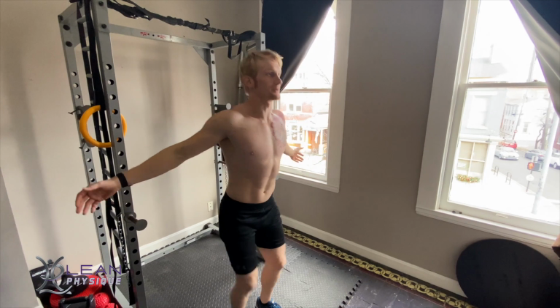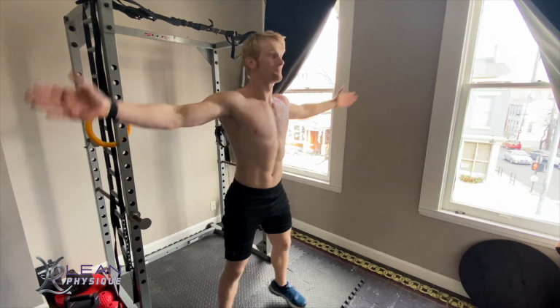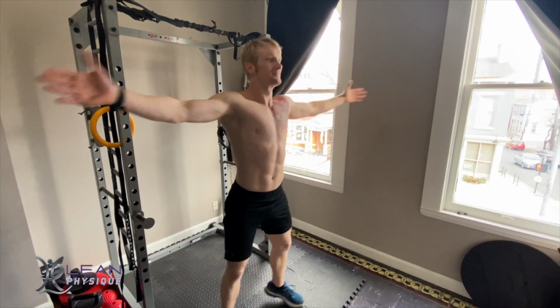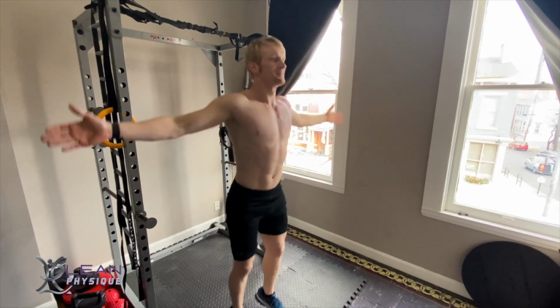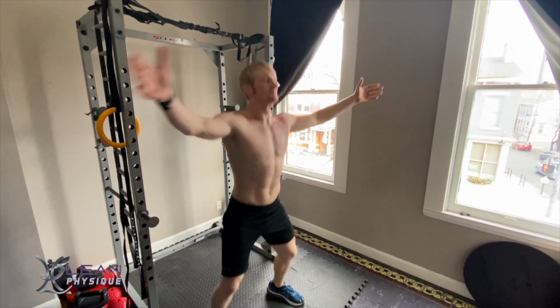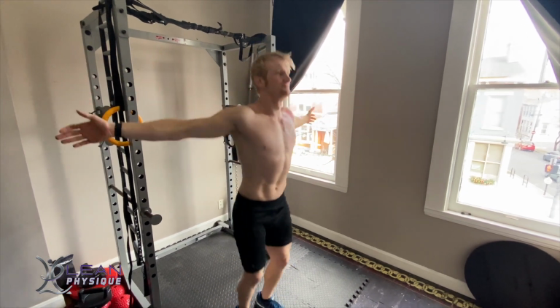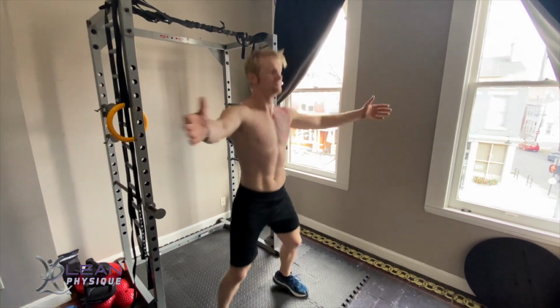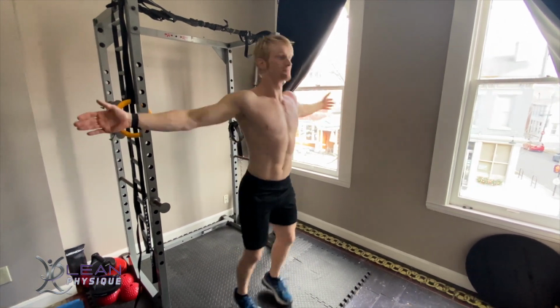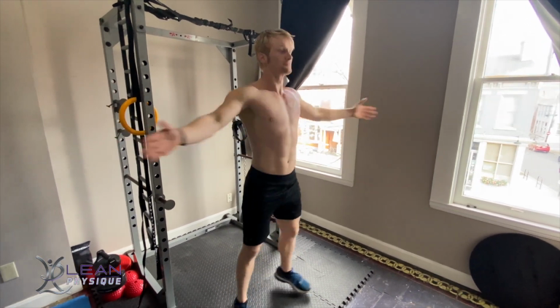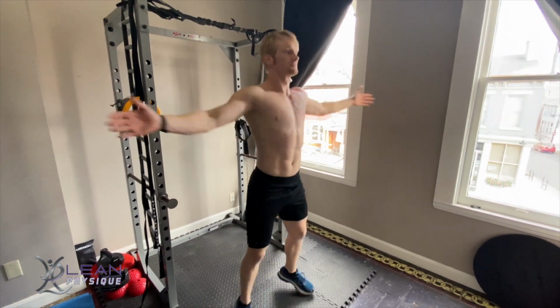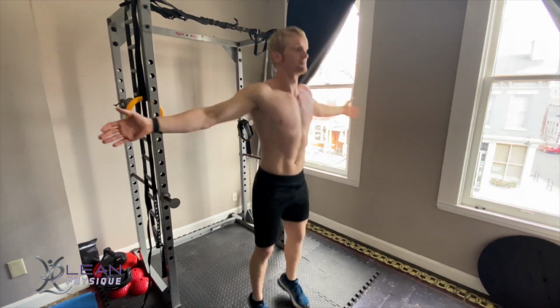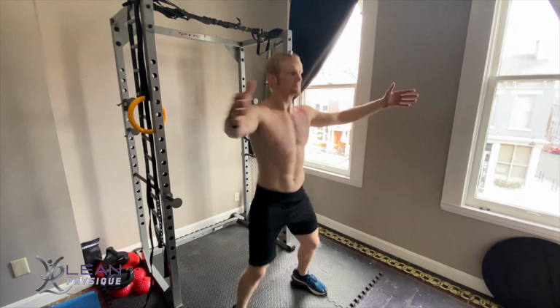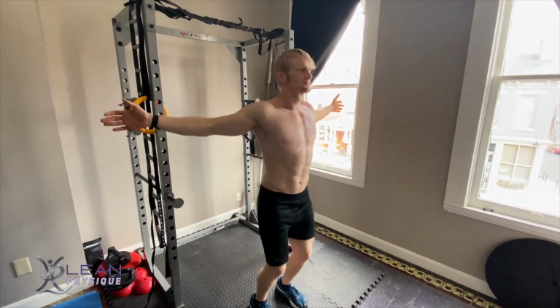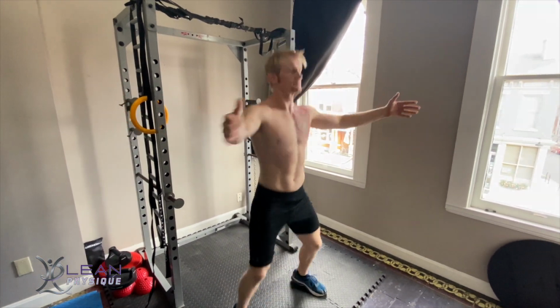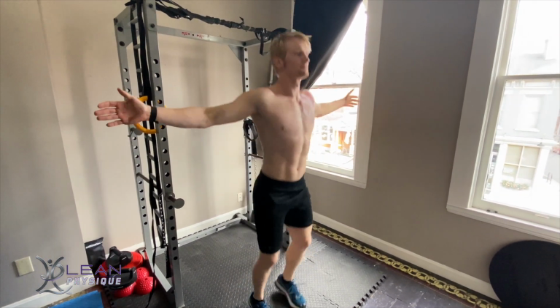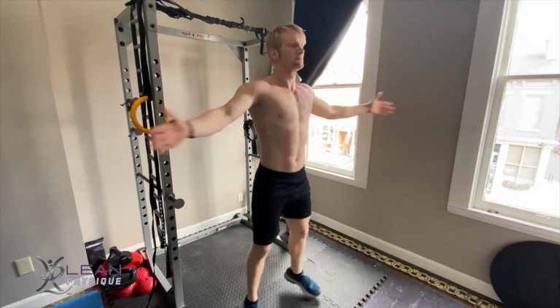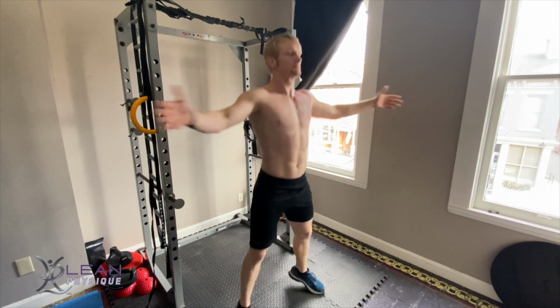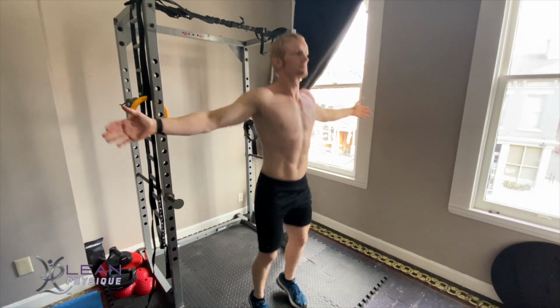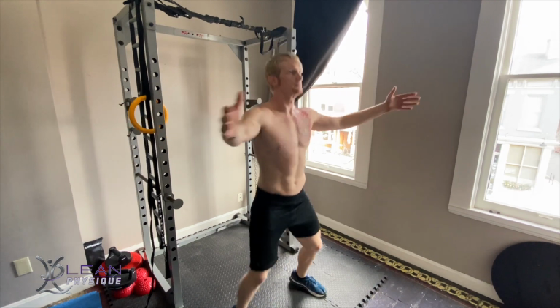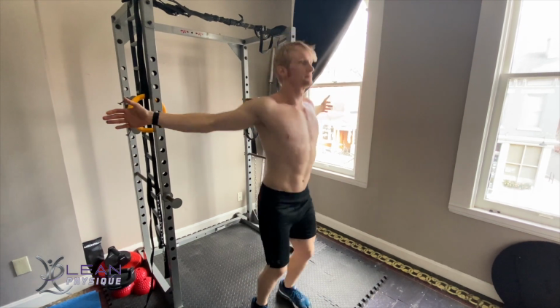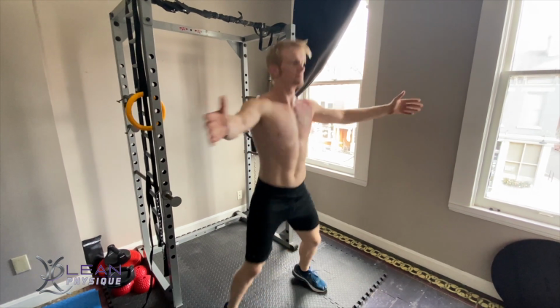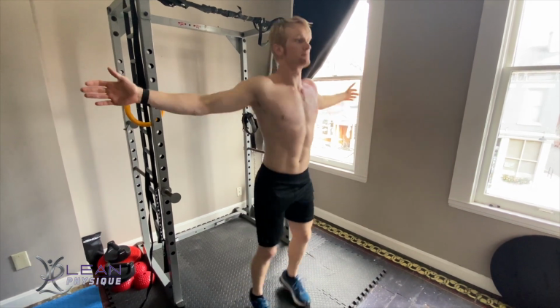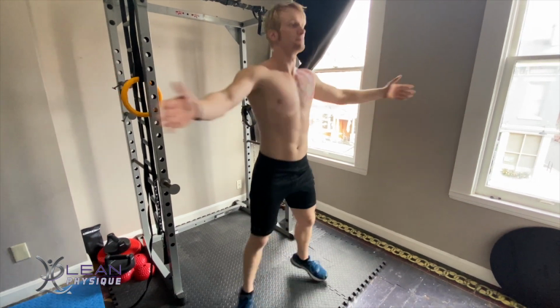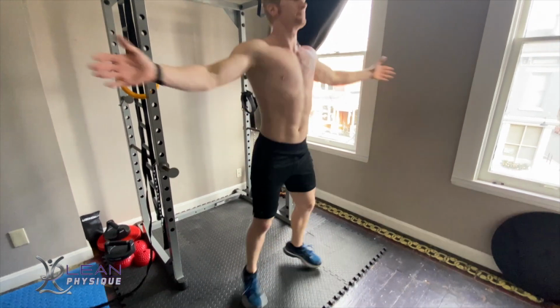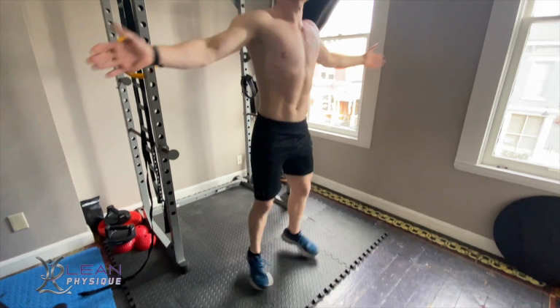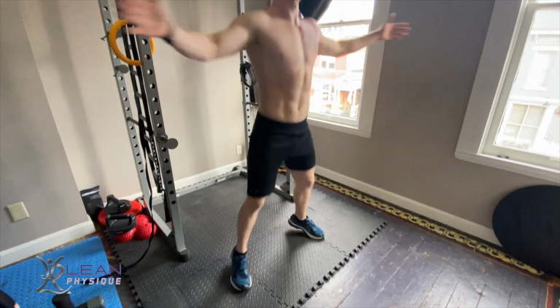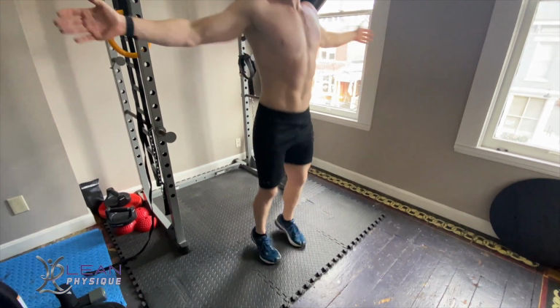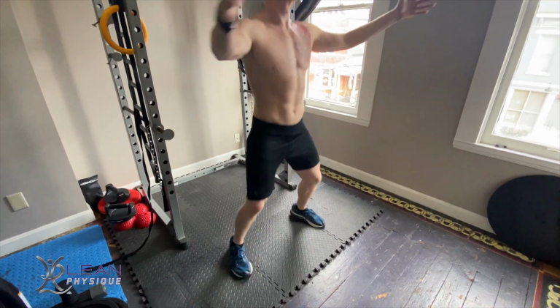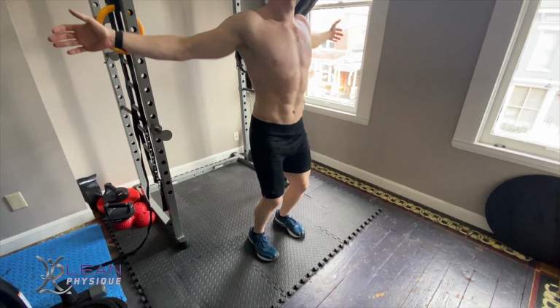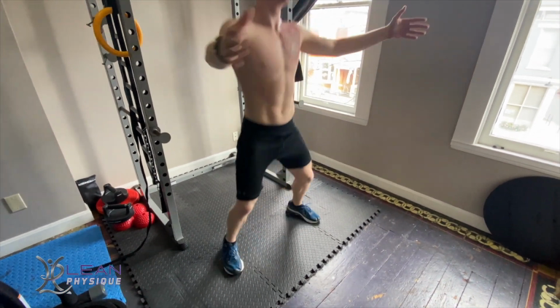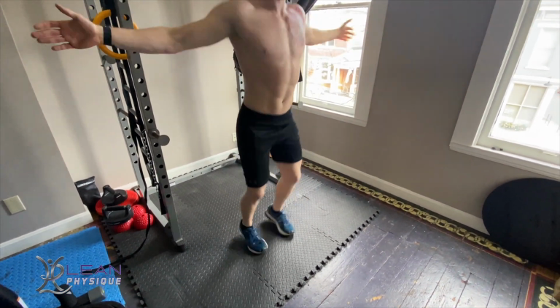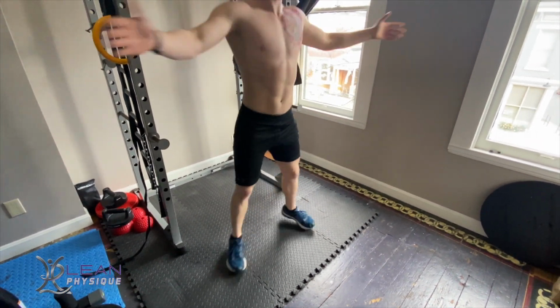Hello everyone, this is John Kleinhans with leanphysique.com. Today we're going to be looking at the exercise of front to back jacks. This is a jumping jack pattern, but instead of your arms moving up and down, they're moving forward and back.